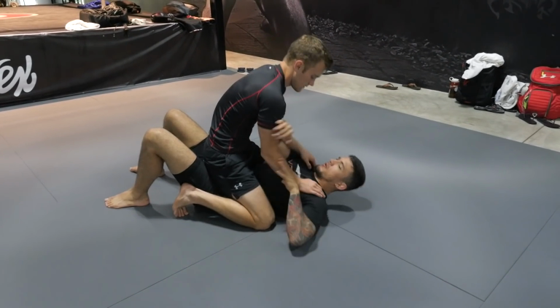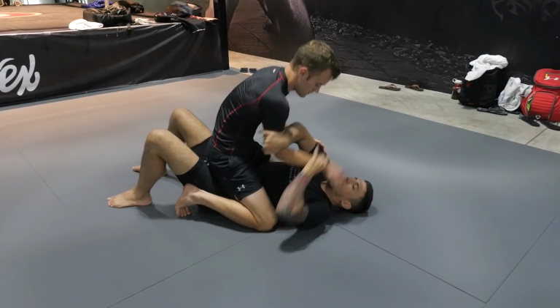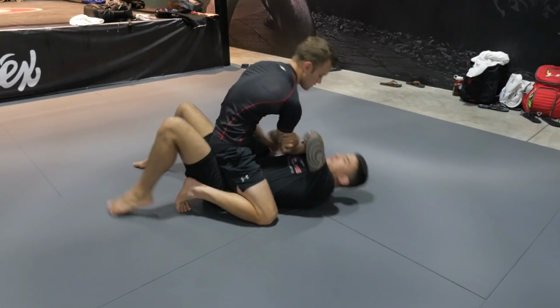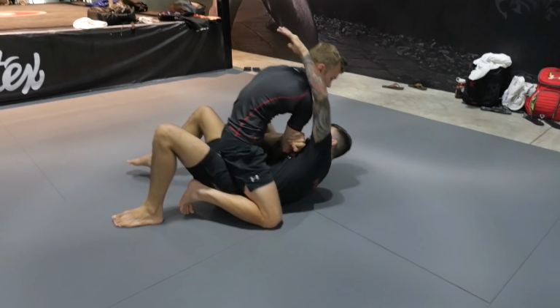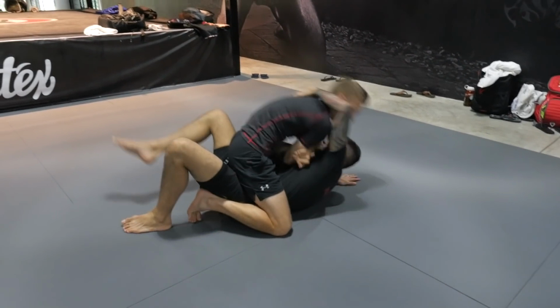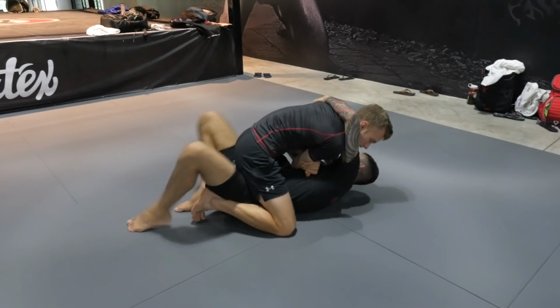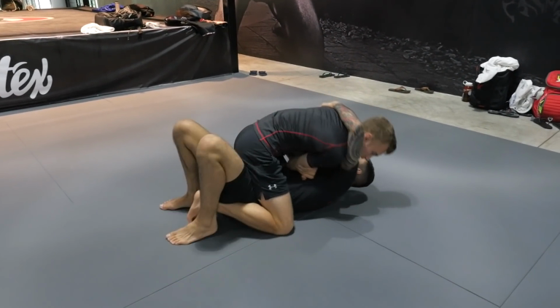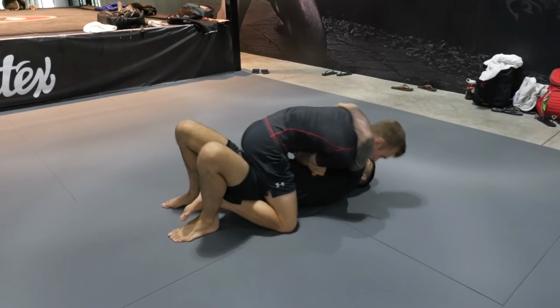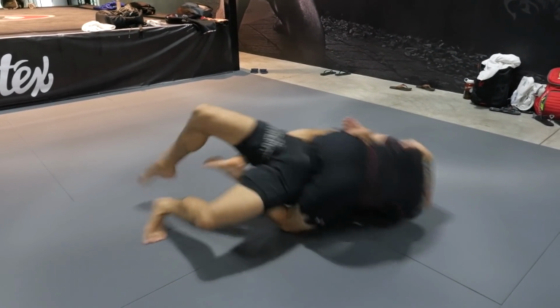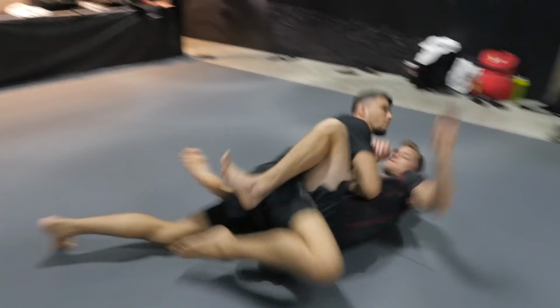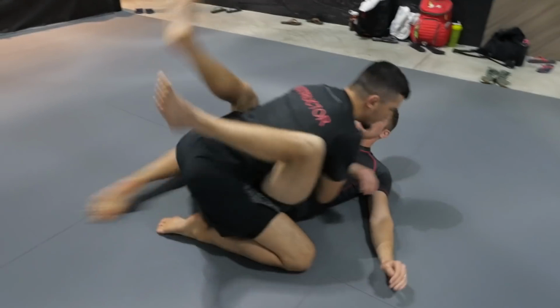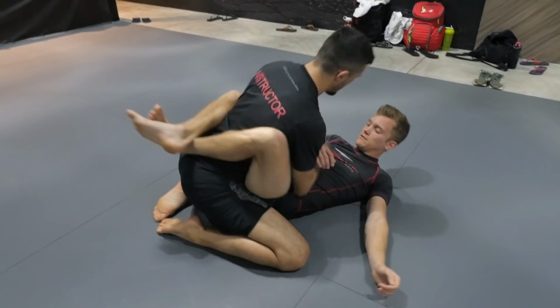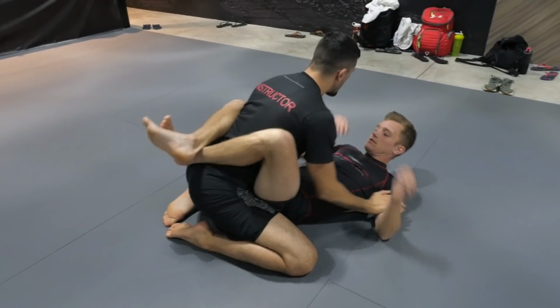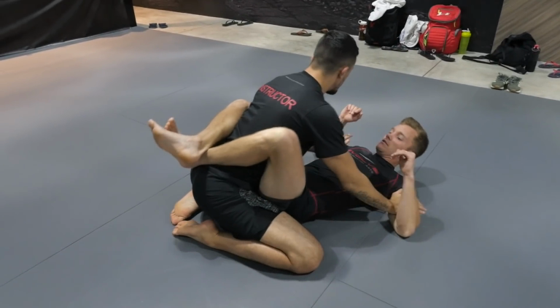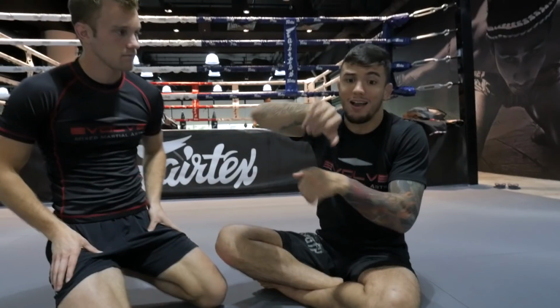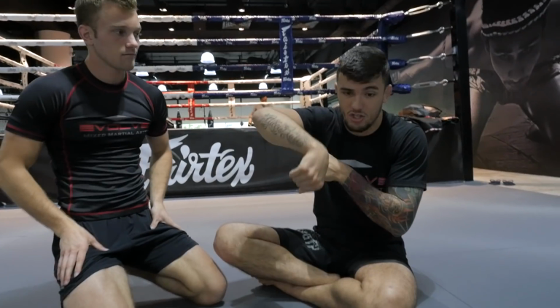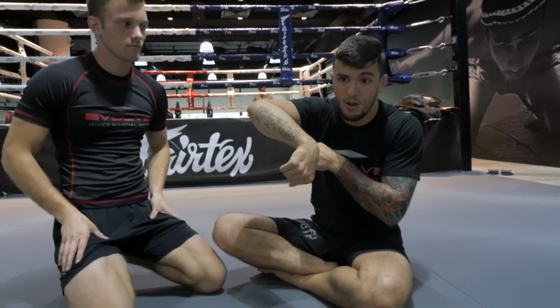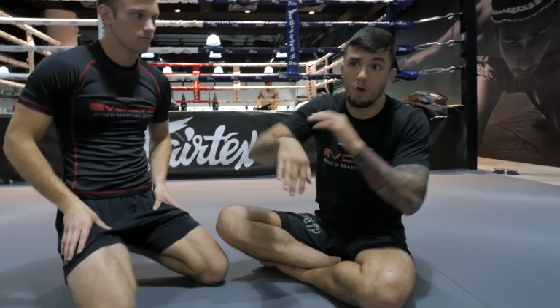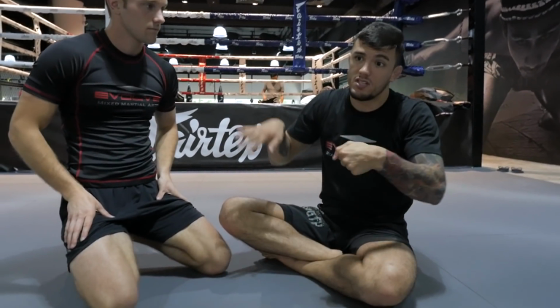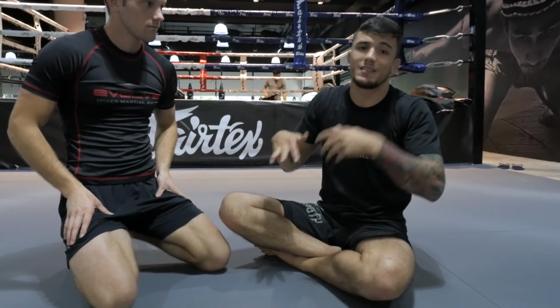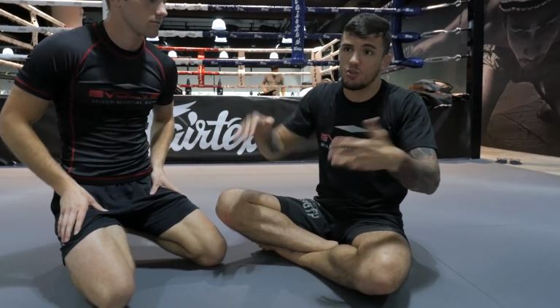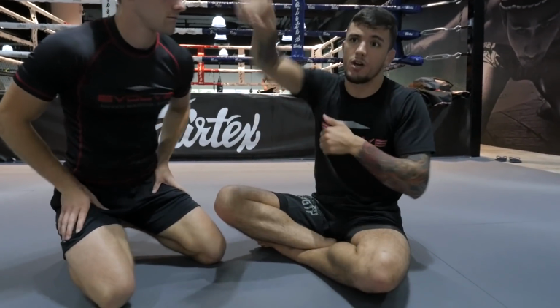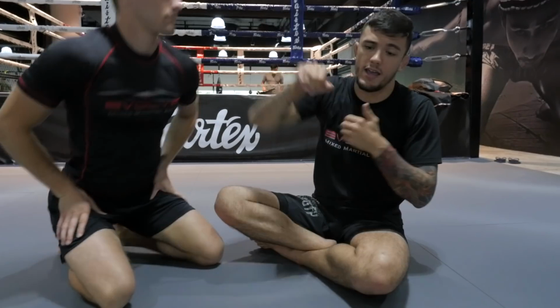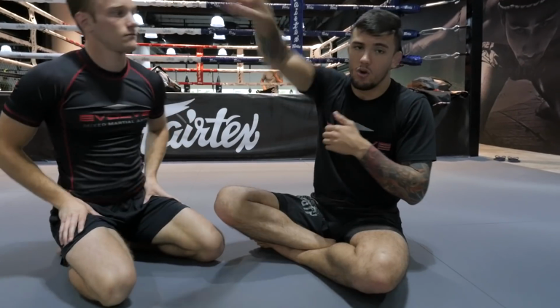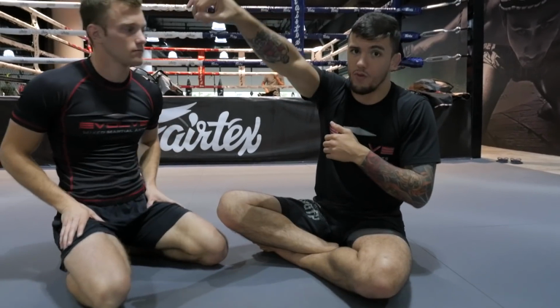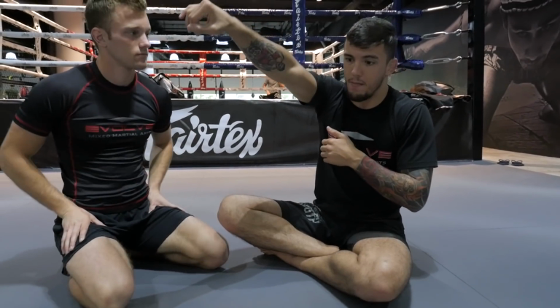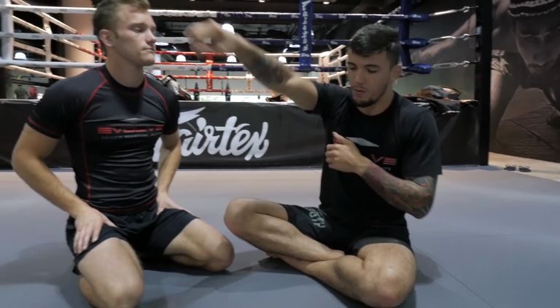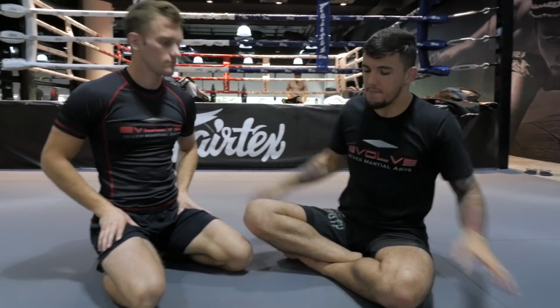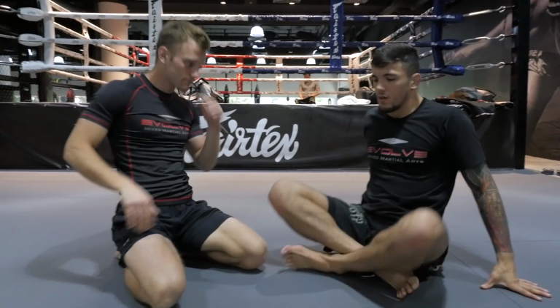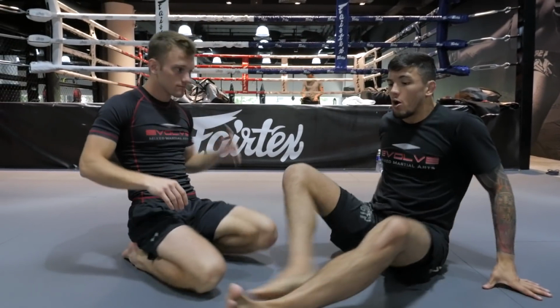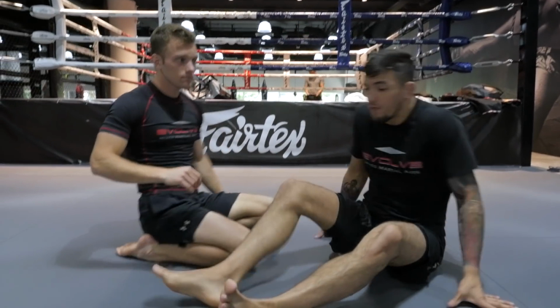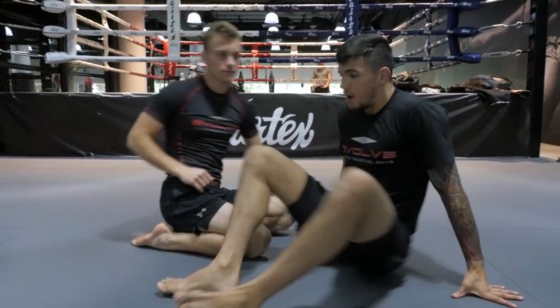That's the first one. Make sure you're making a cross grip — it'll be easier and there's less risk of the guy going for an armbar.